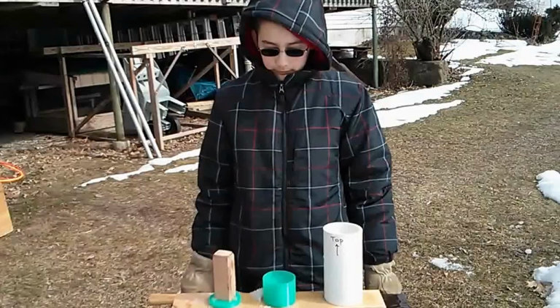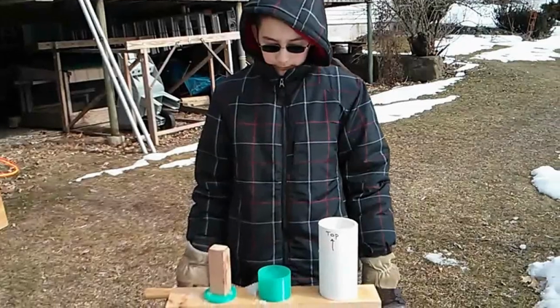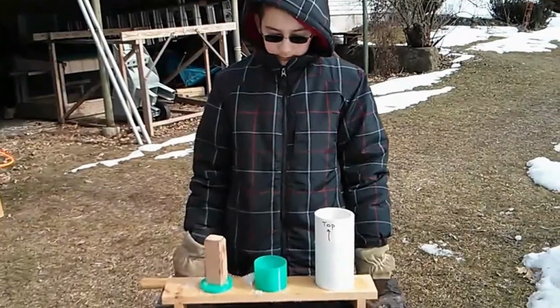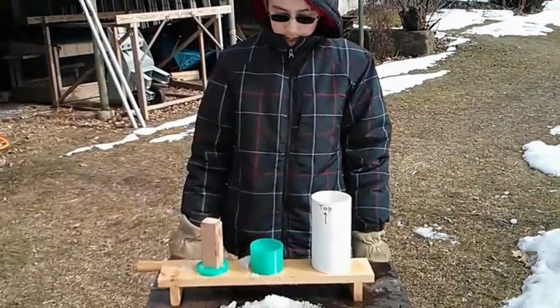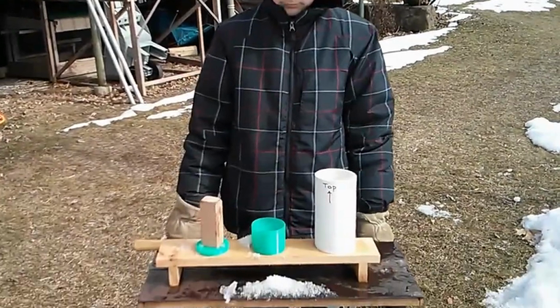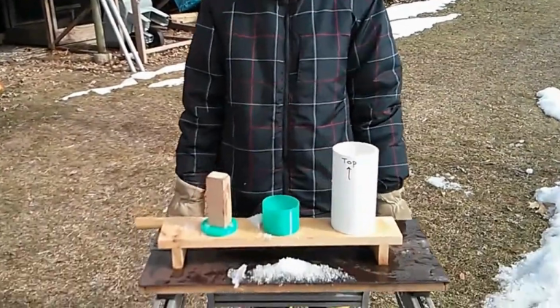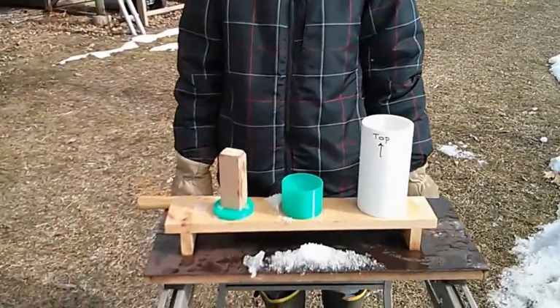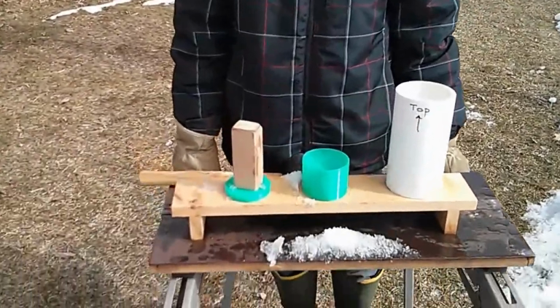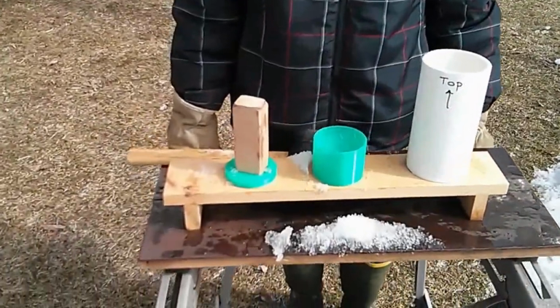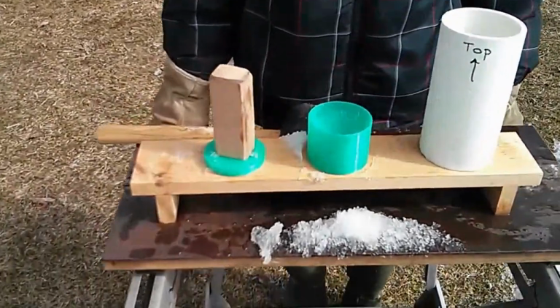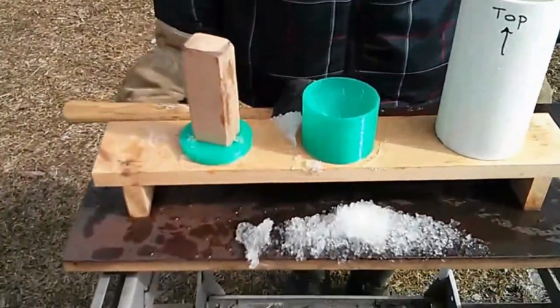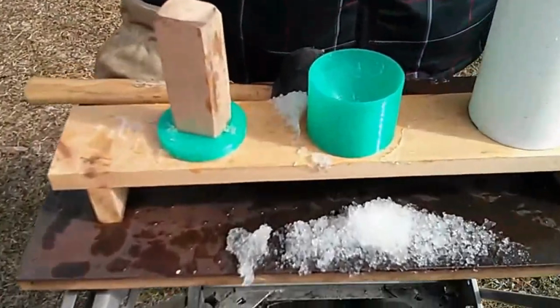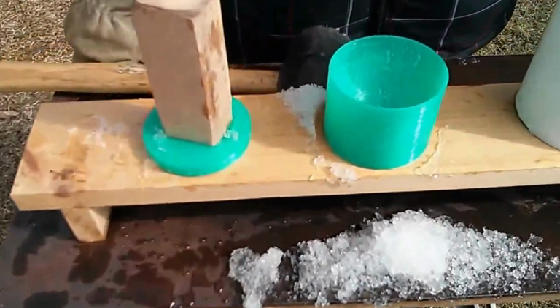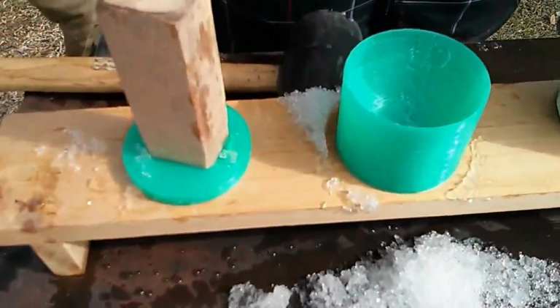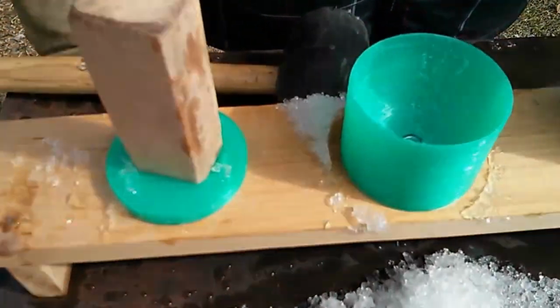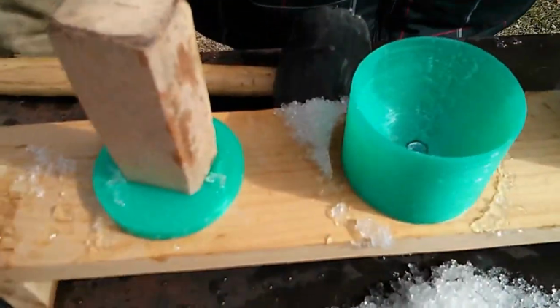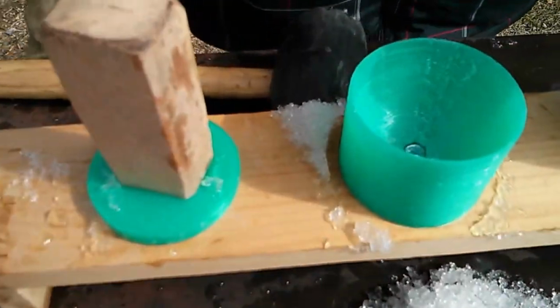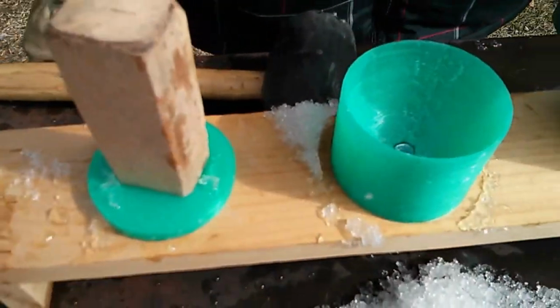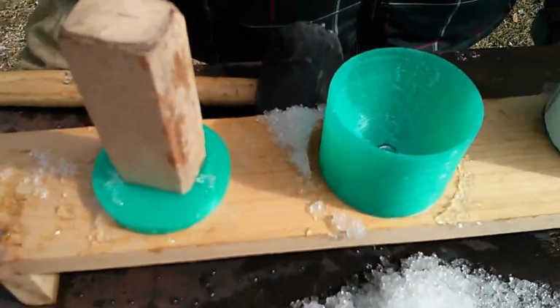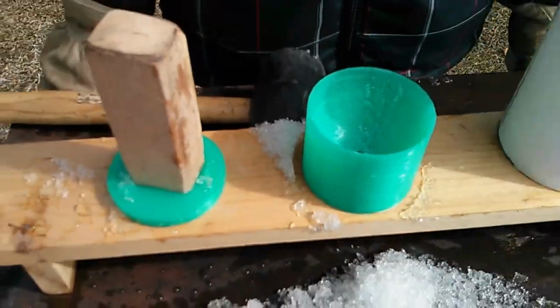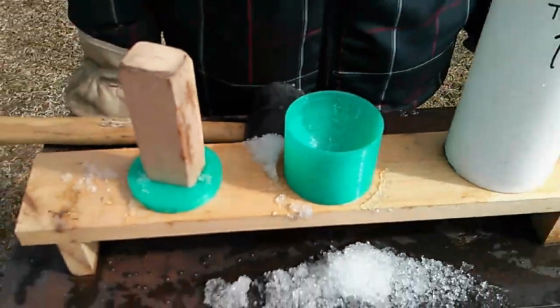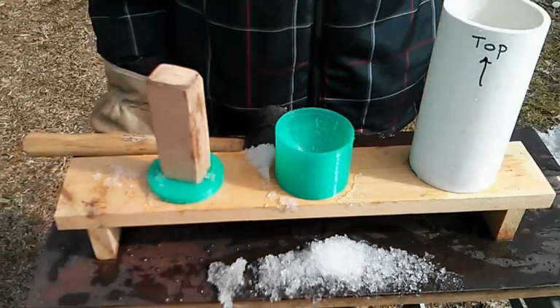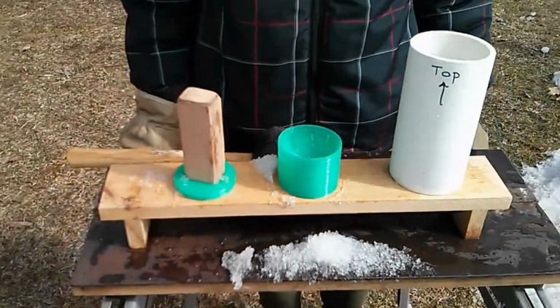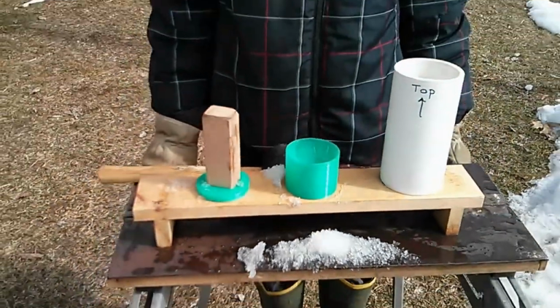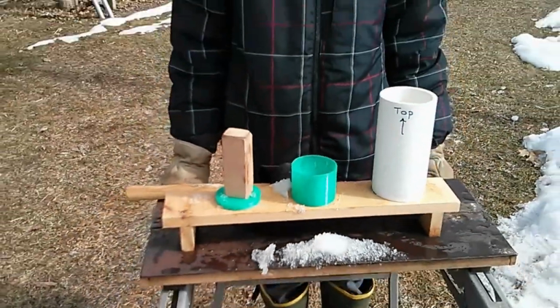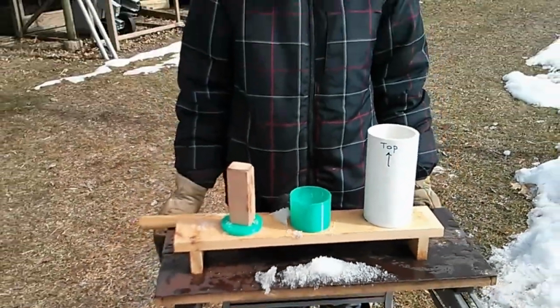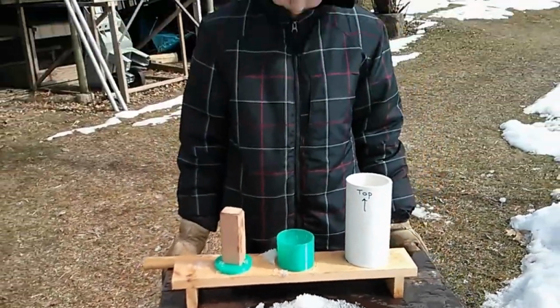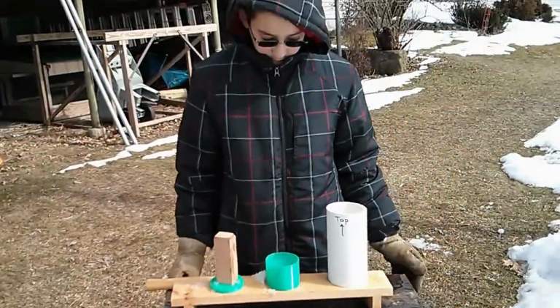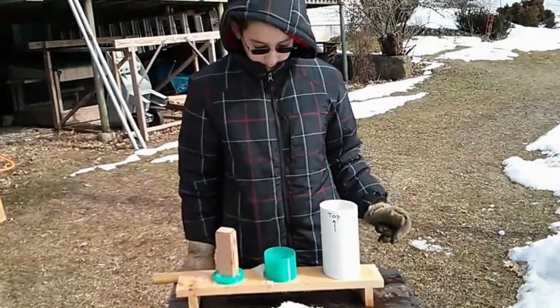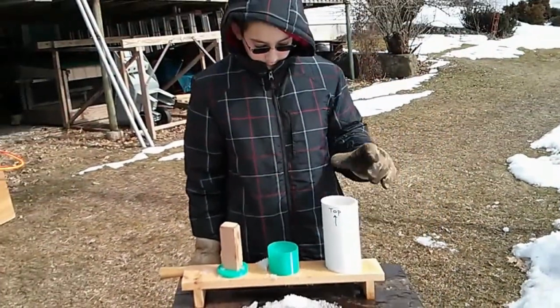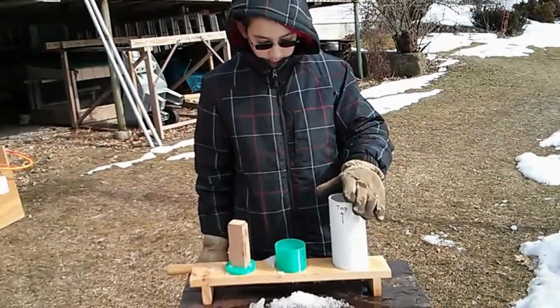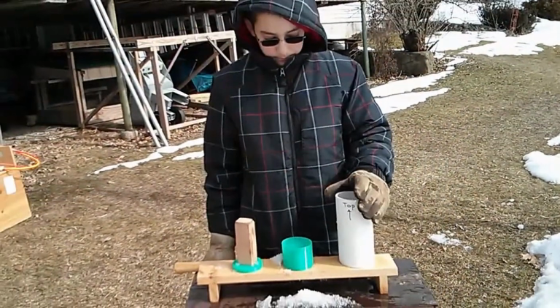Alright, my buddy Trevor is going to show you how to make some snow bullets using our 3D printed nose cone mold. You ready, Trev? Yep!